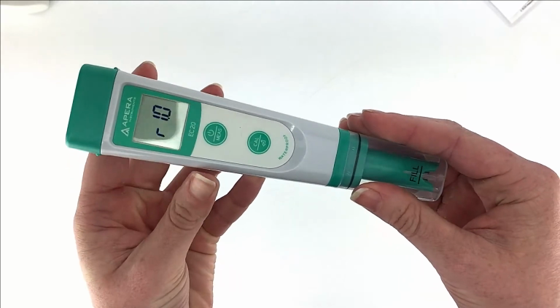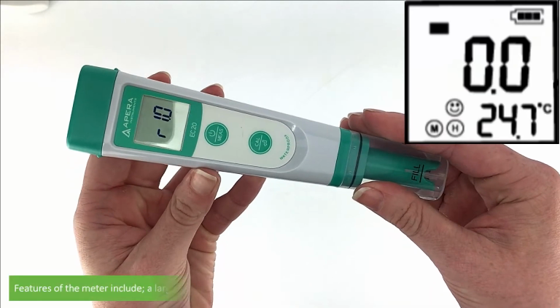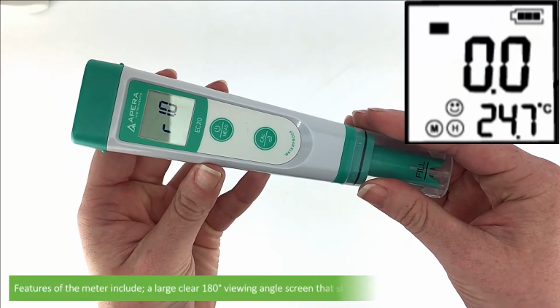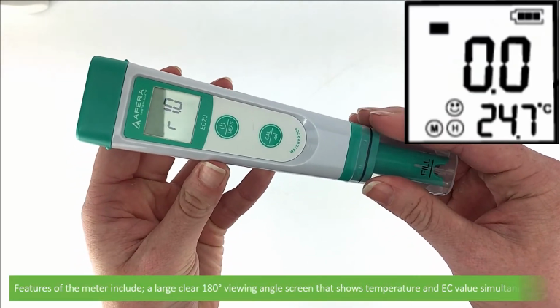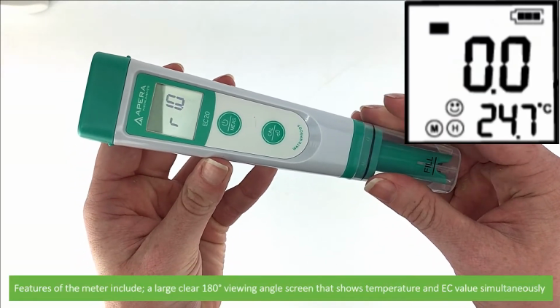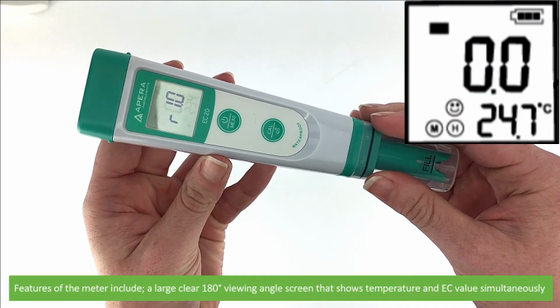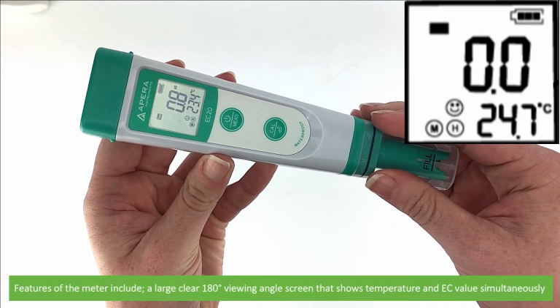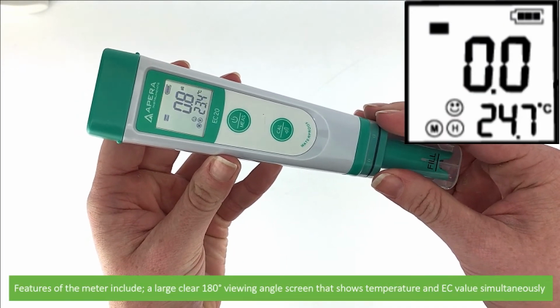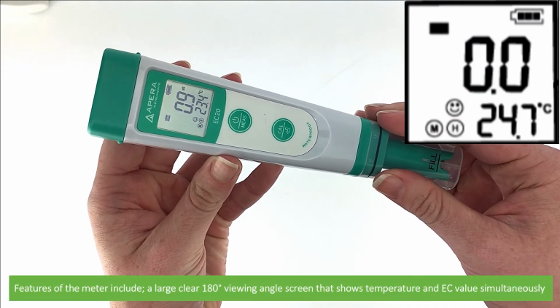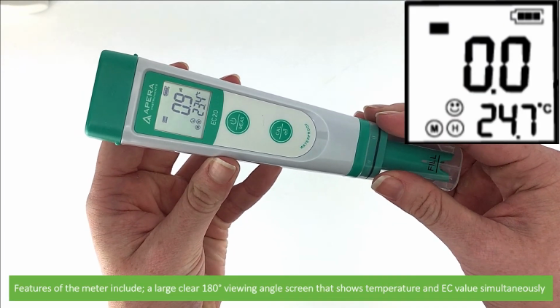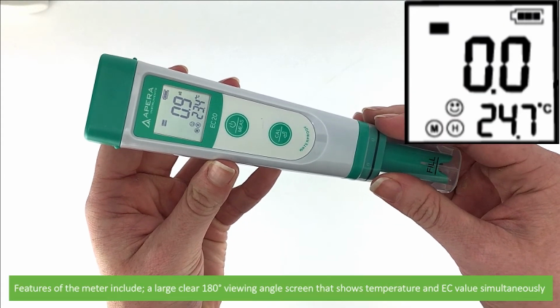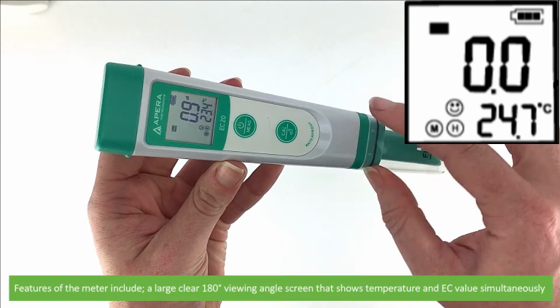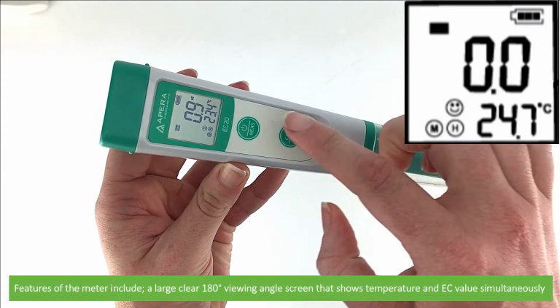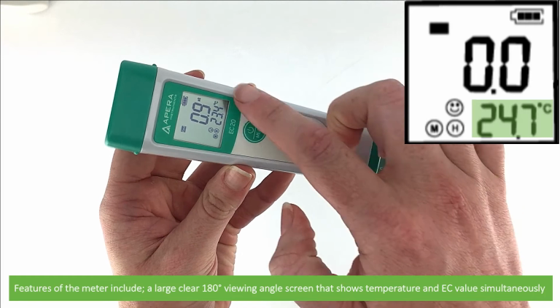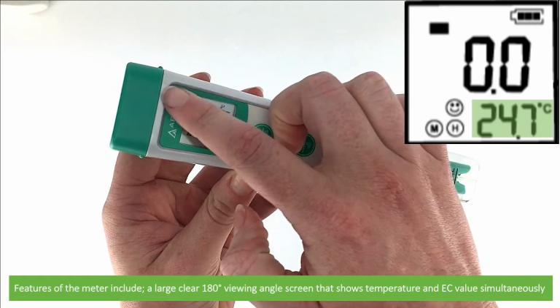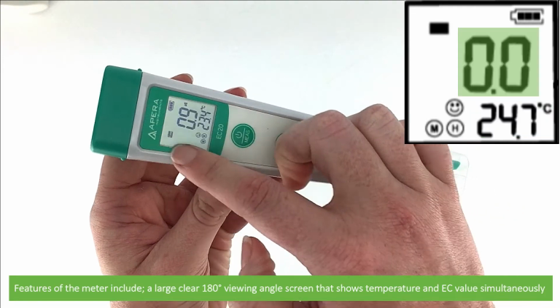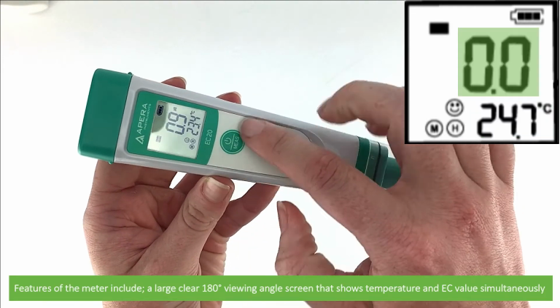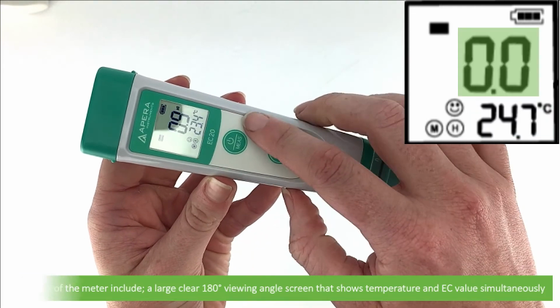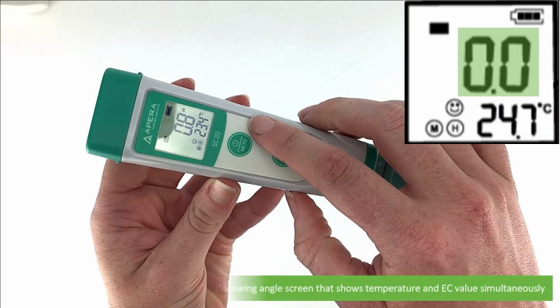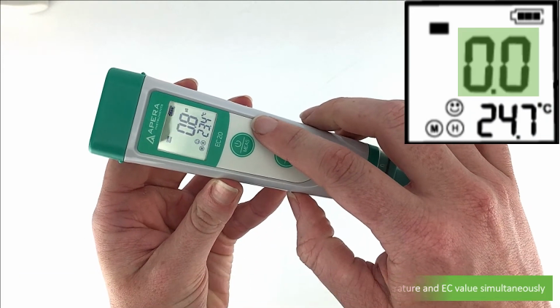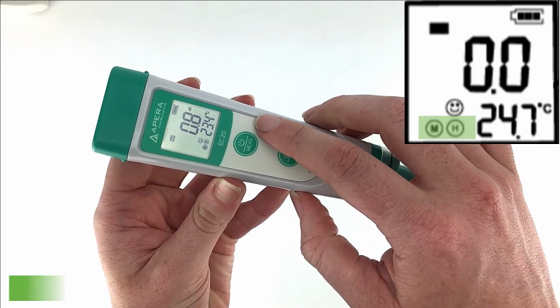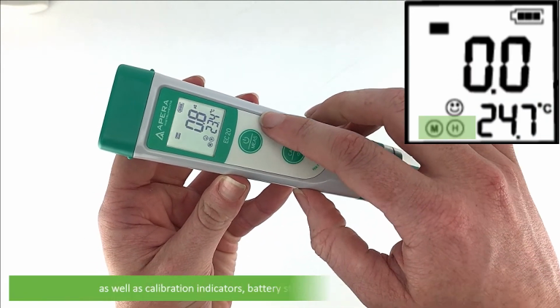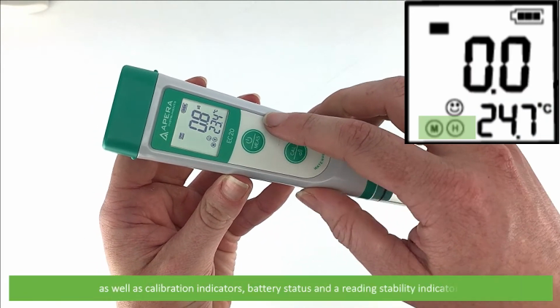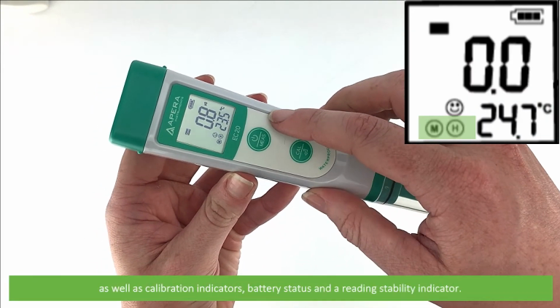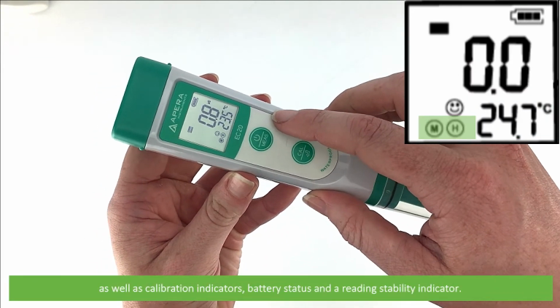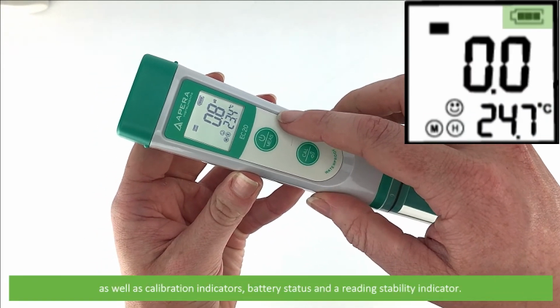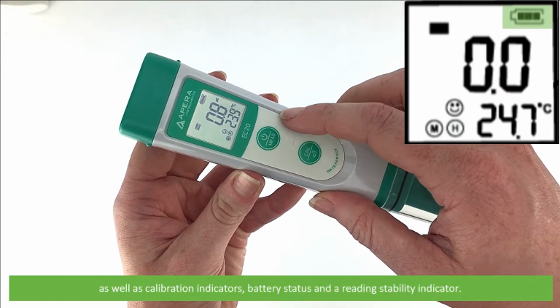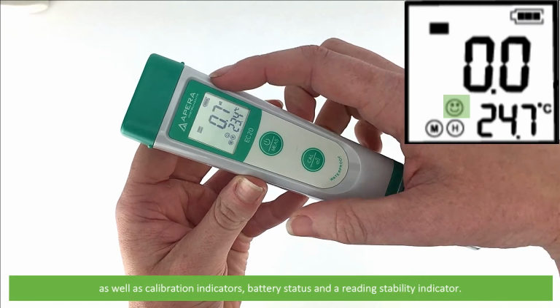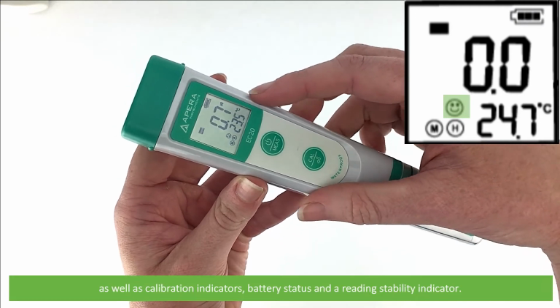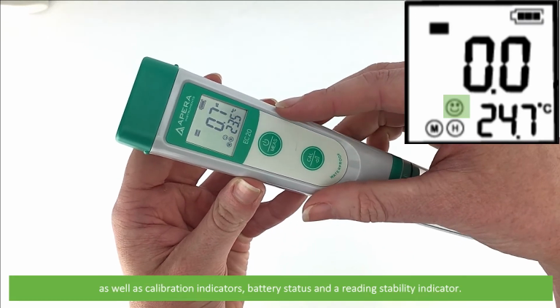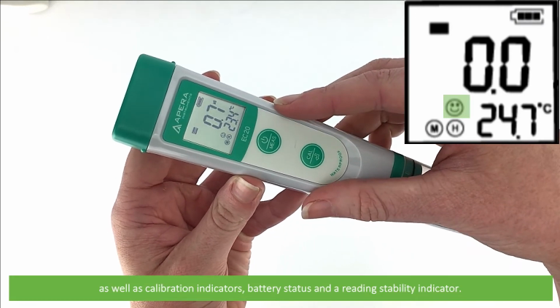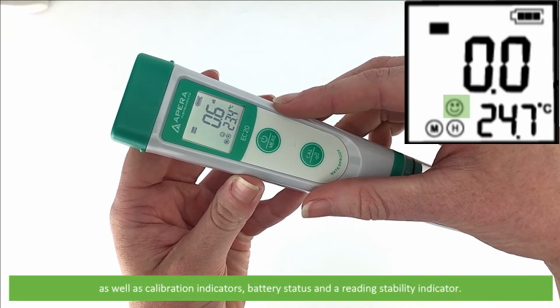Features of the meter include a large clear 180 degree viewing angle screen that shows temperature and conductivity value simultaneously, as well as calibration indicators, battery status, and a reading stability indicator.